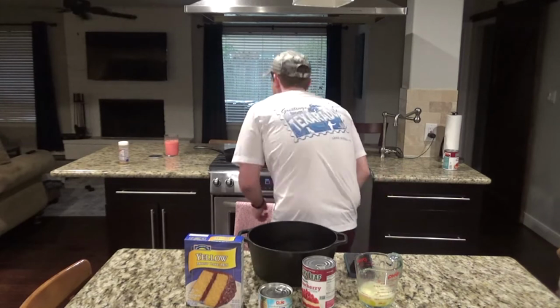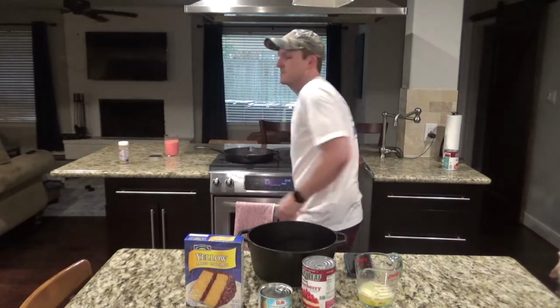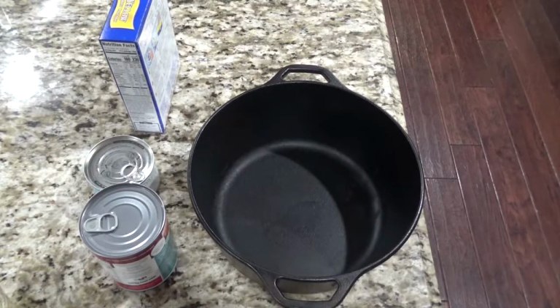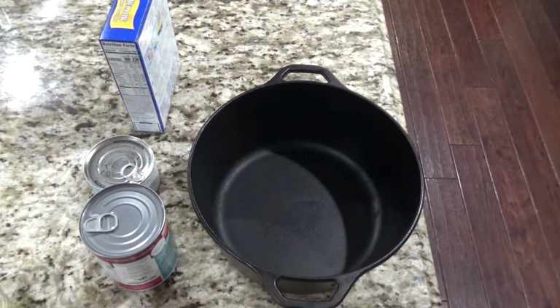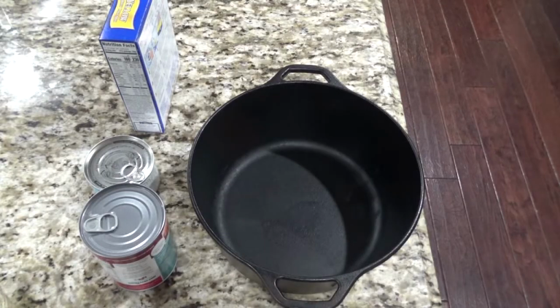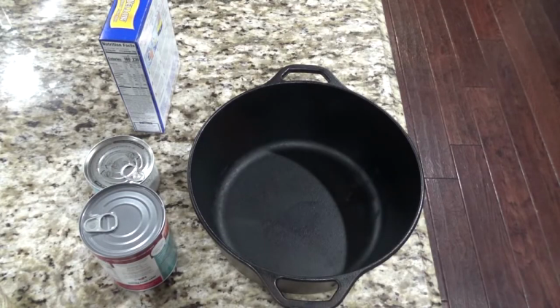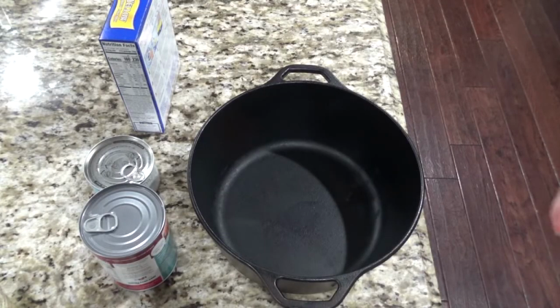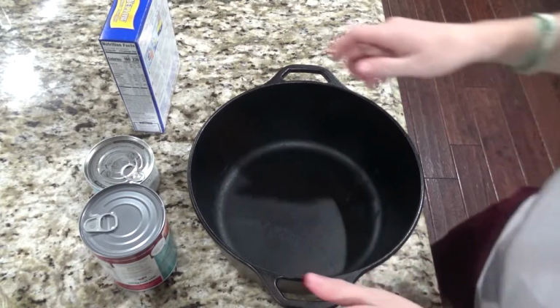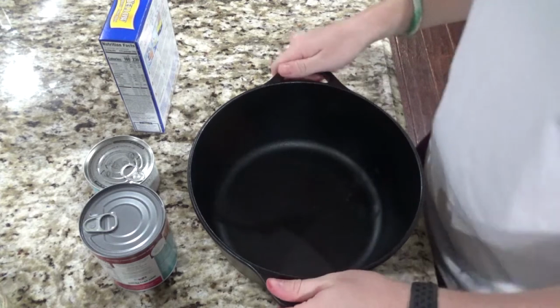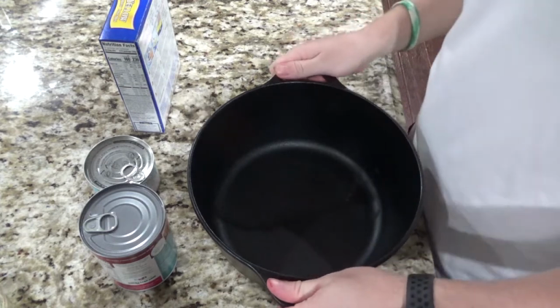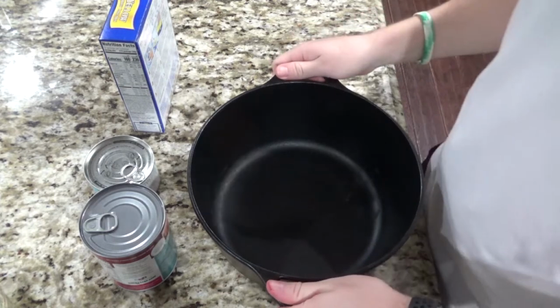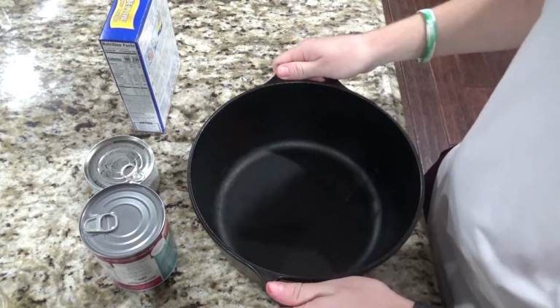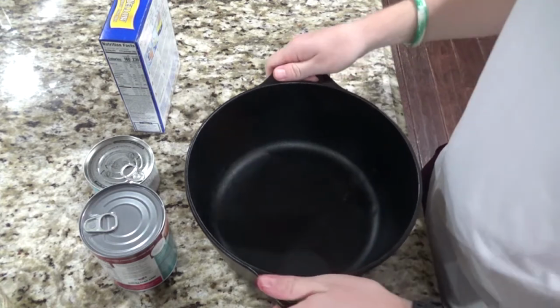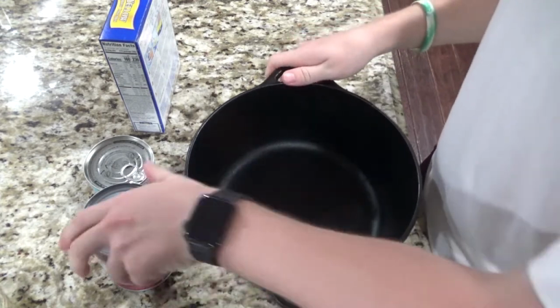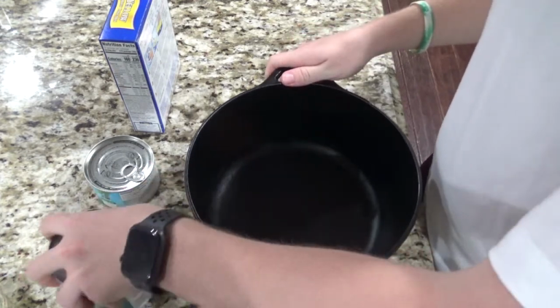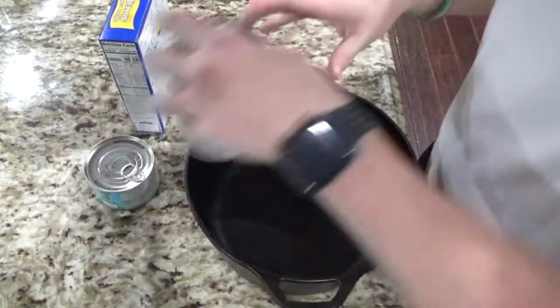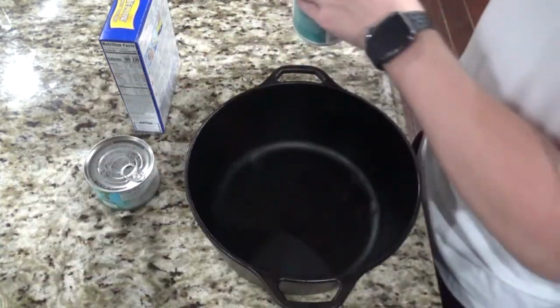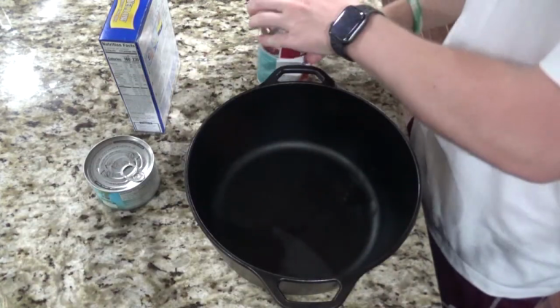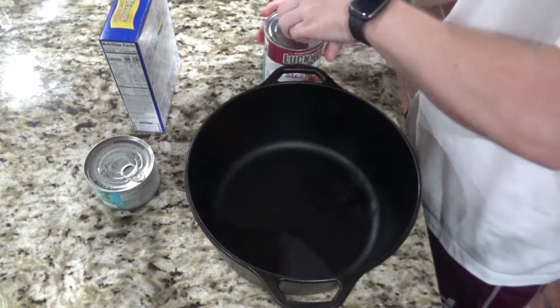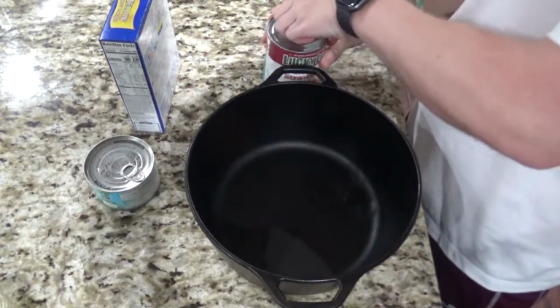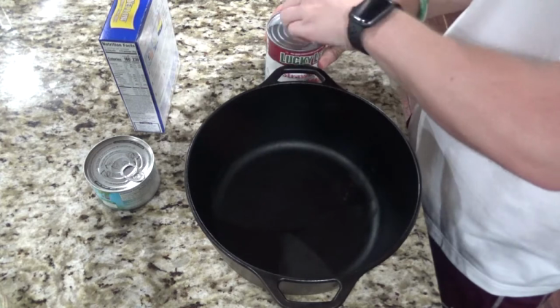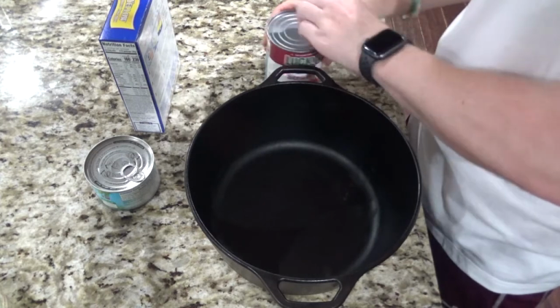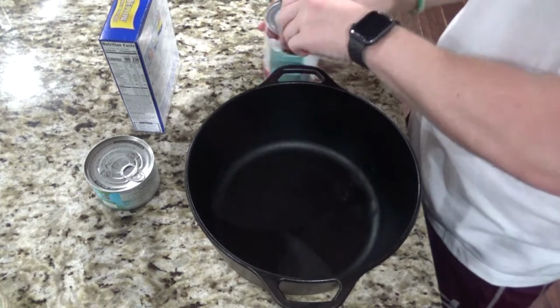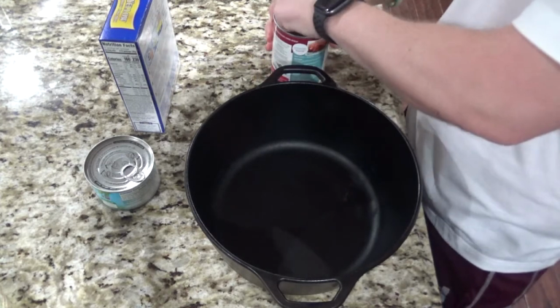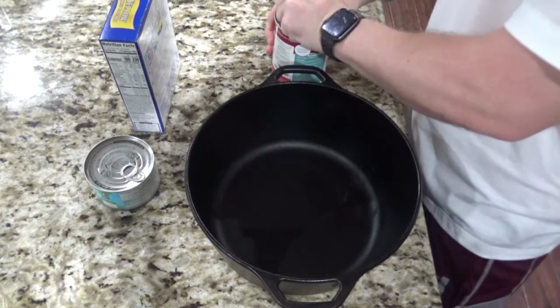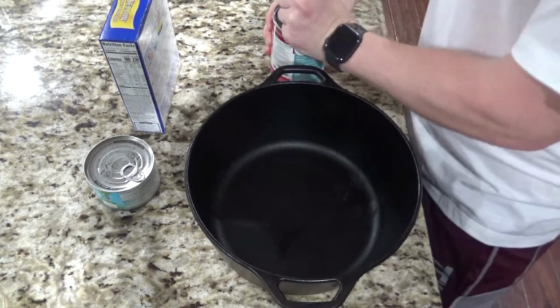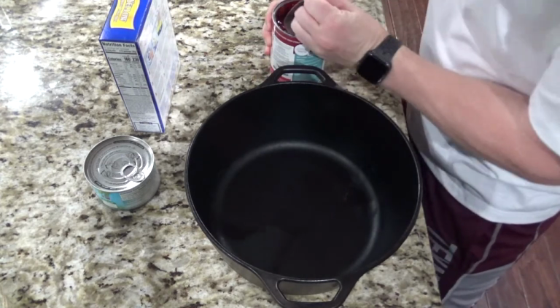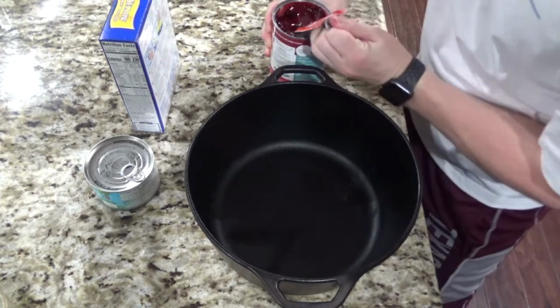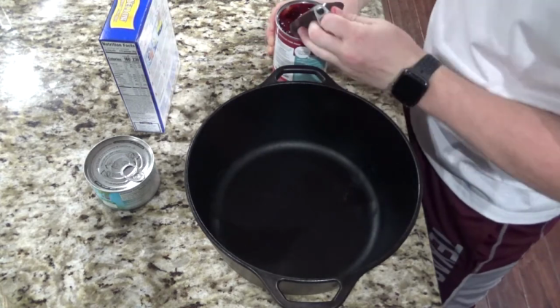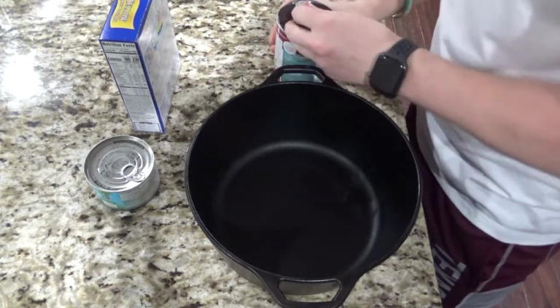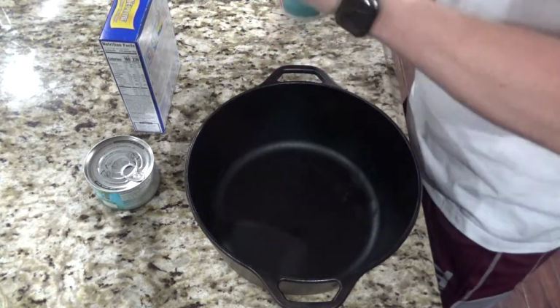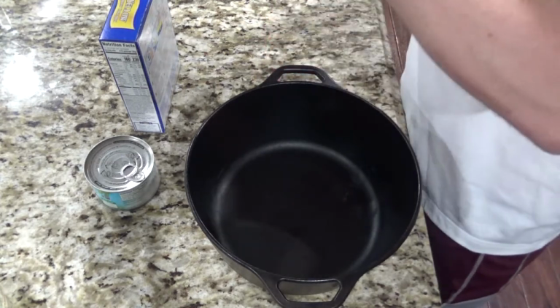While the oven preheats, we'll go ahead and start getting our ingredients together. First, I'm going to start with the can of strawberry pie filling and go ahead and get it poured in.